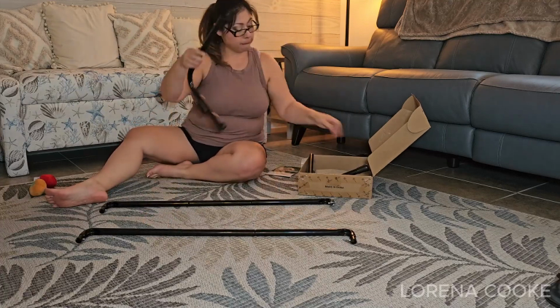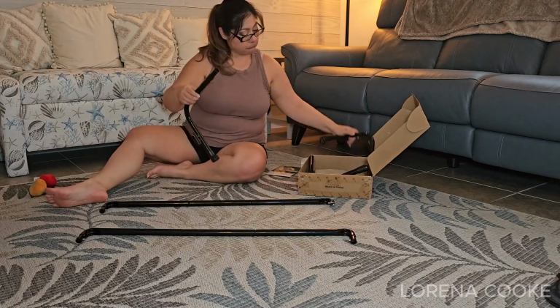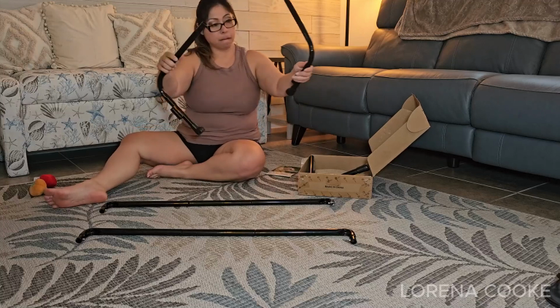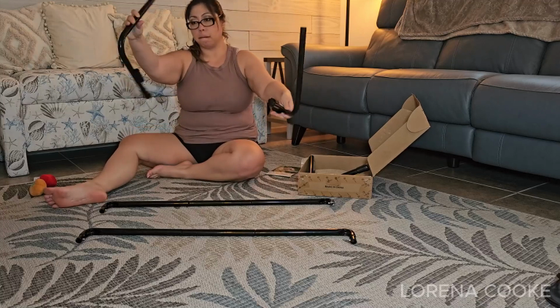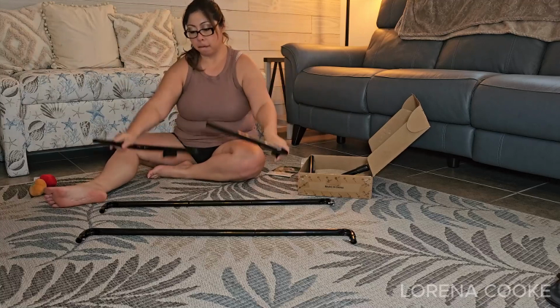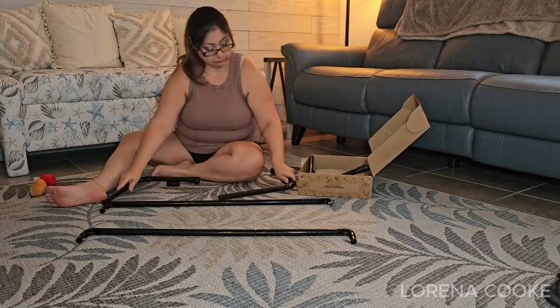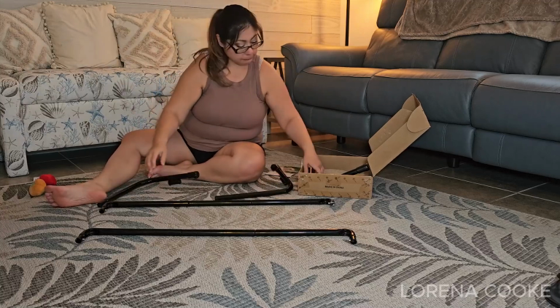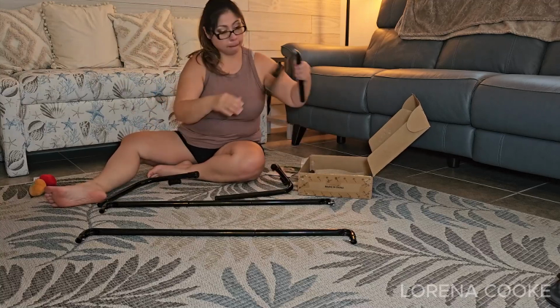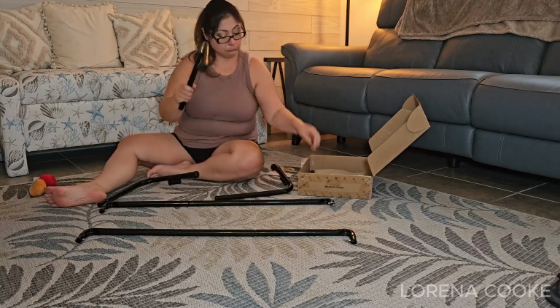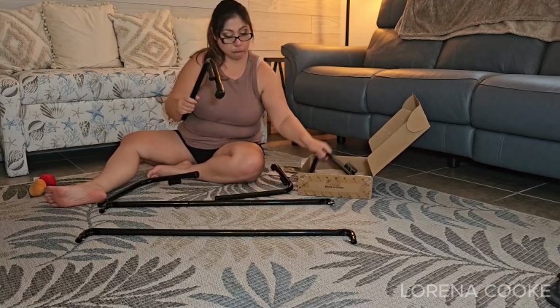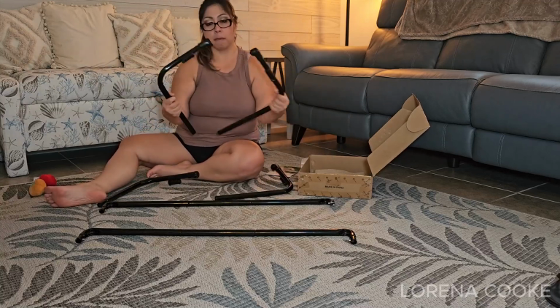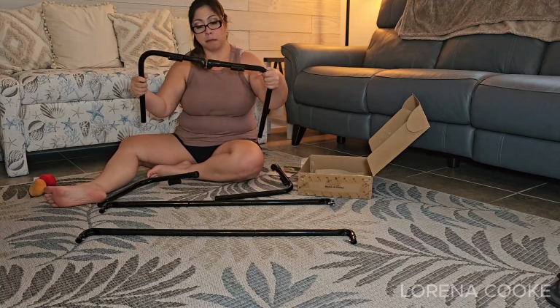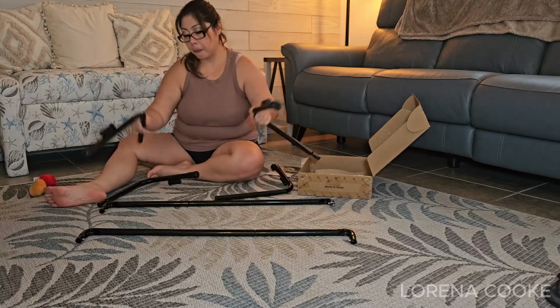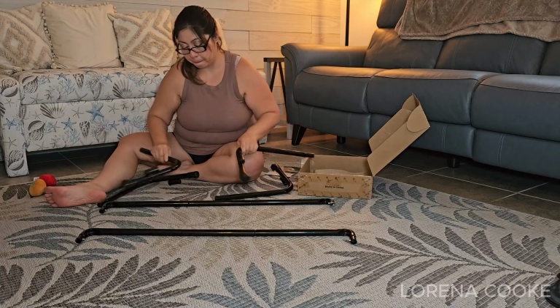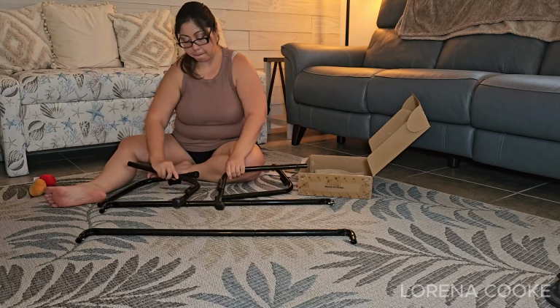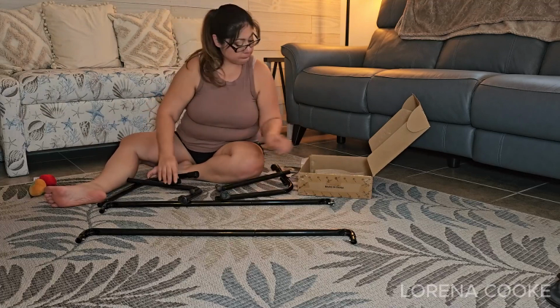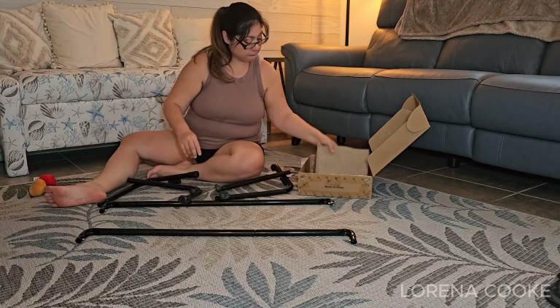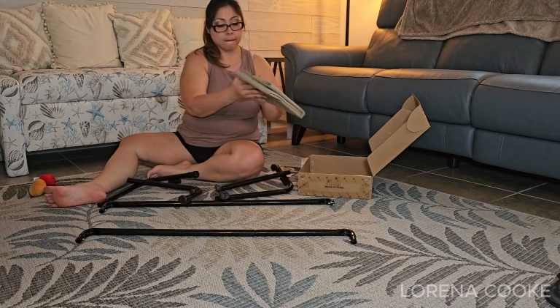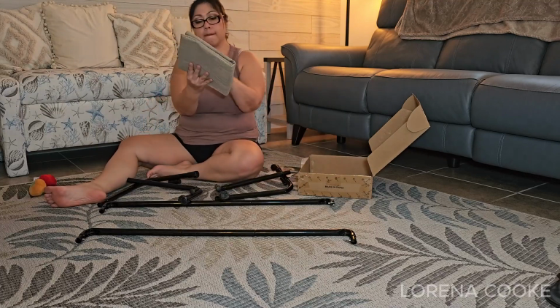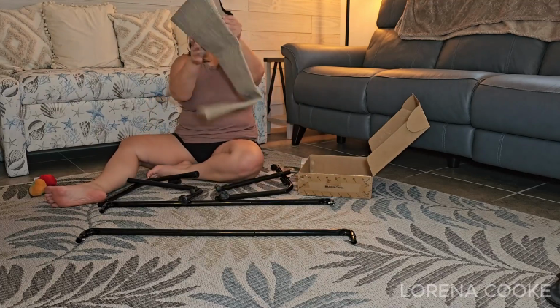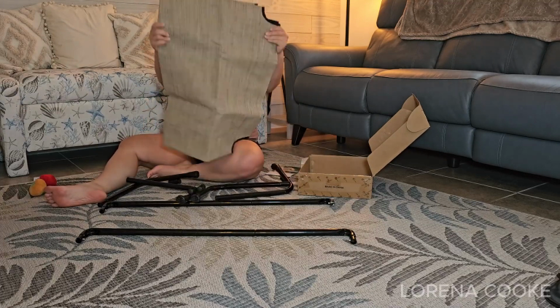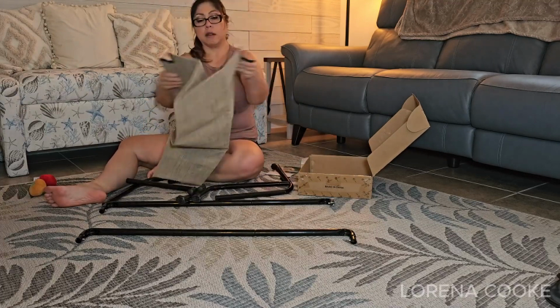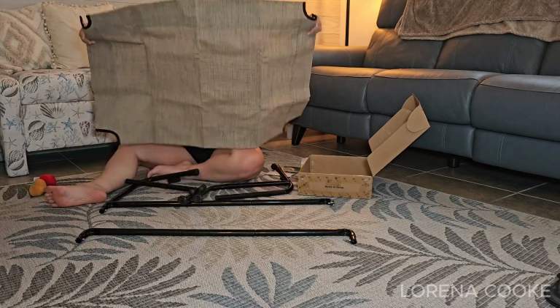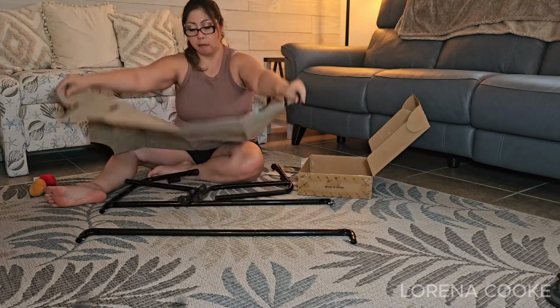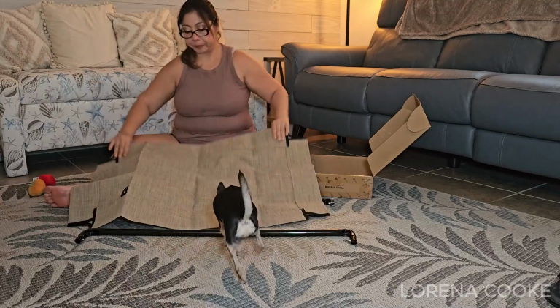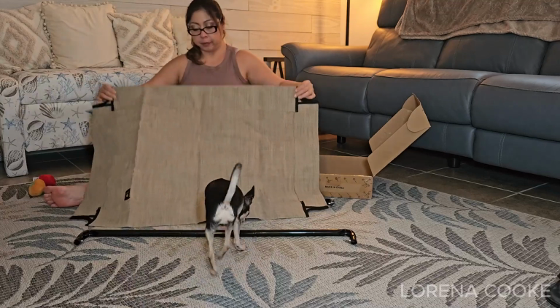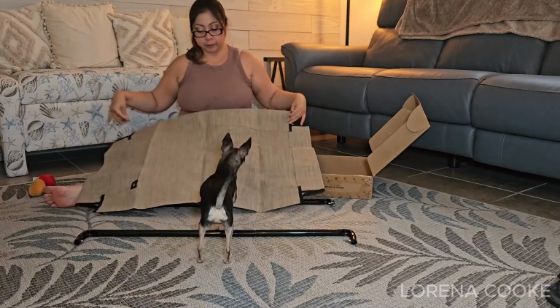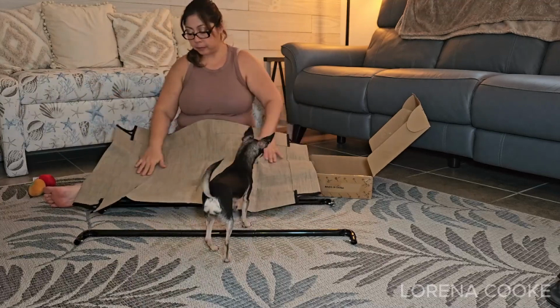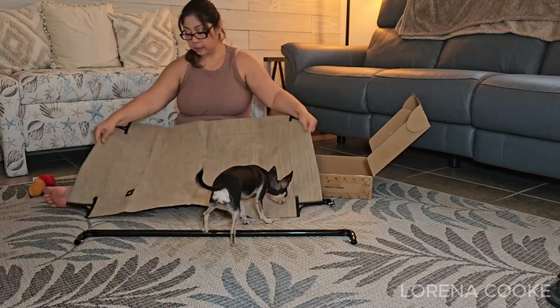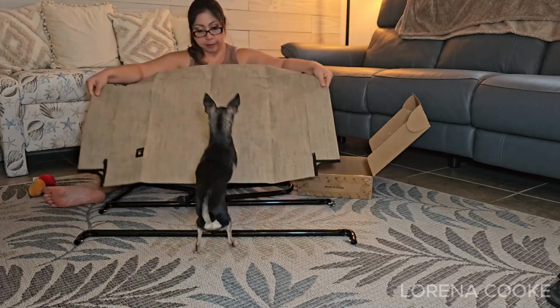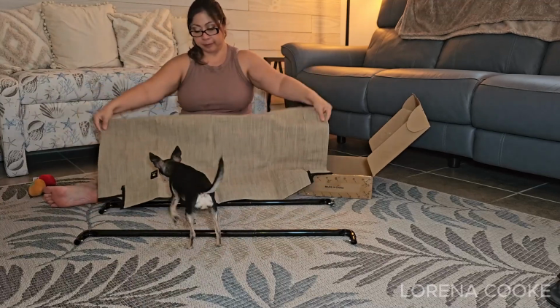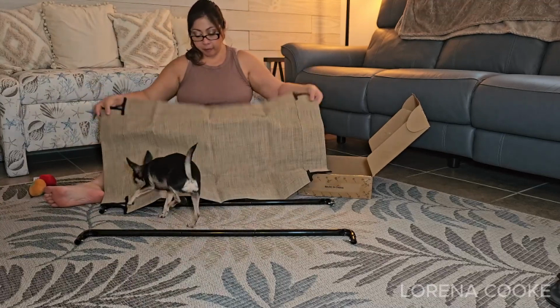Assembling this bed is straightforward. The process involves snapping the frame pieces together and attaching the mesh fabric without the need for any tools, screws, or wrenches. This ease of assembly is a big plus, making it convenient for pet owners who might not be particularly handy.